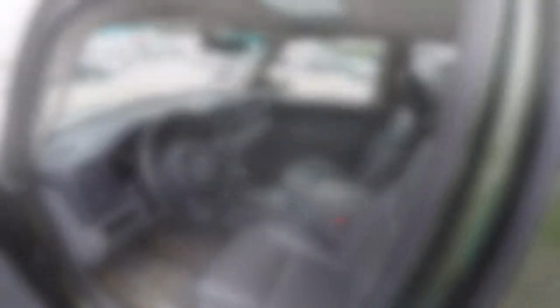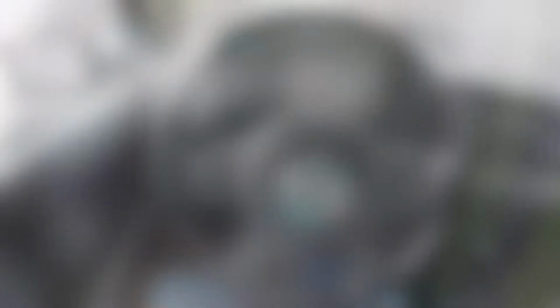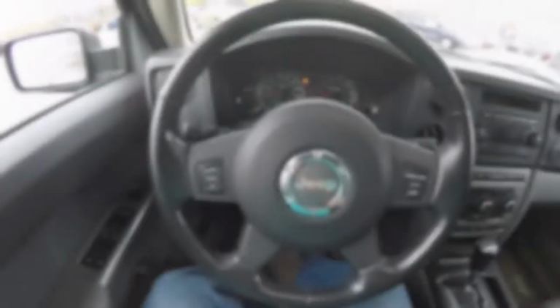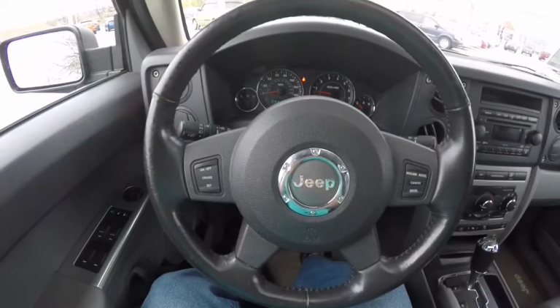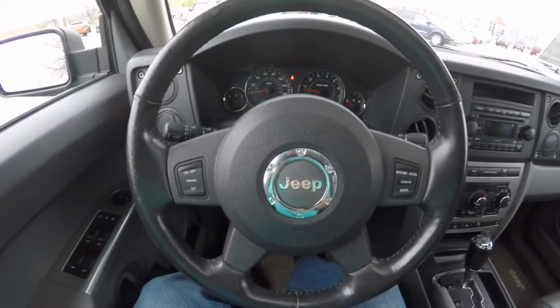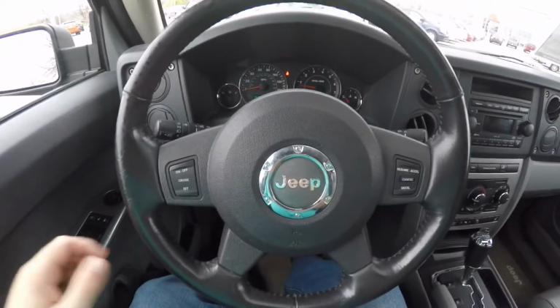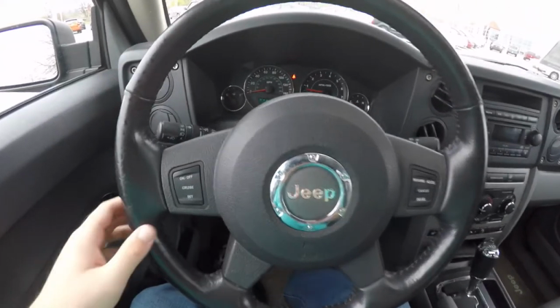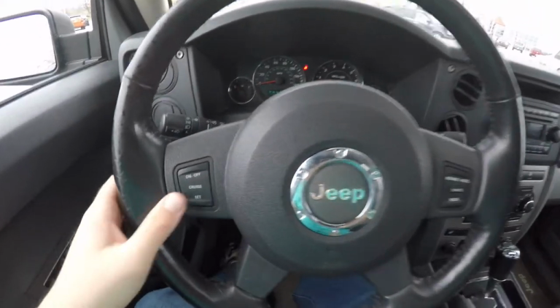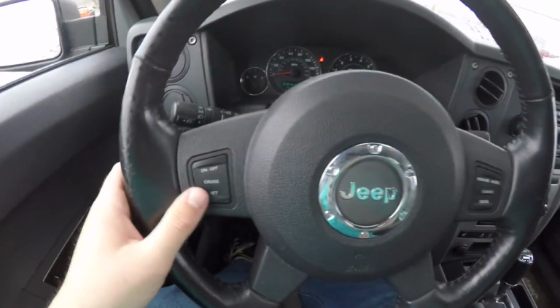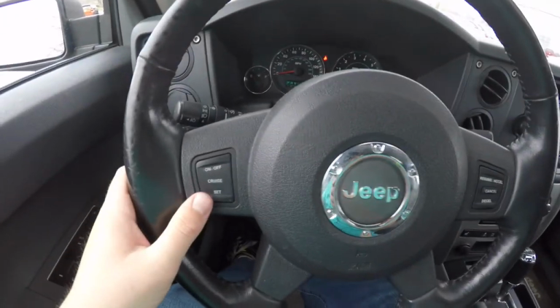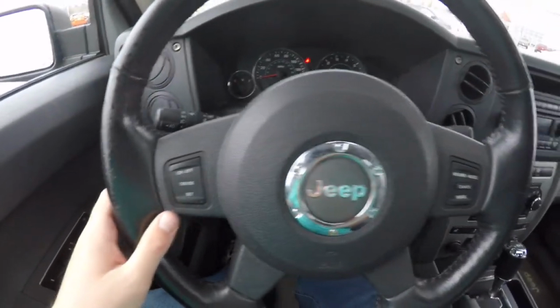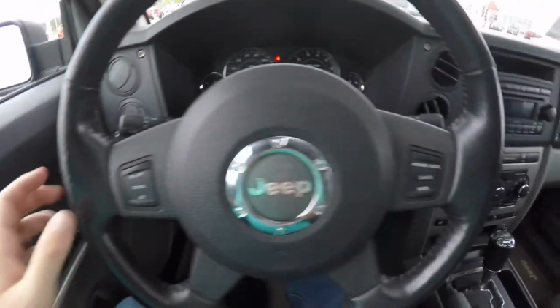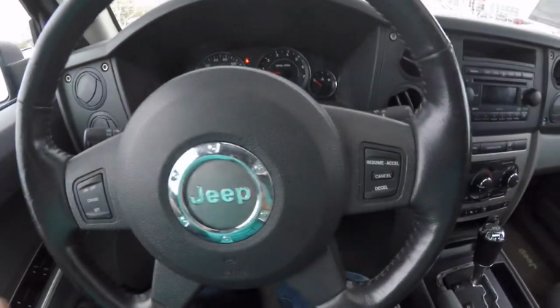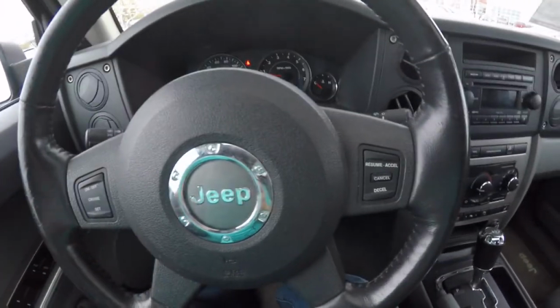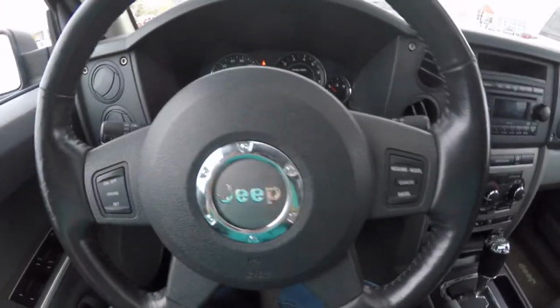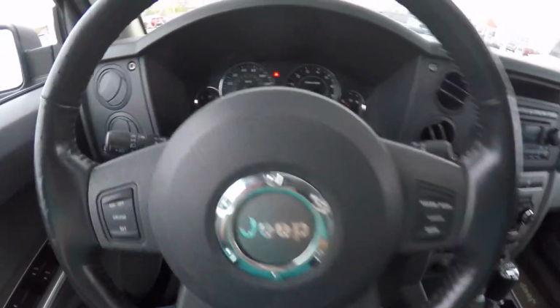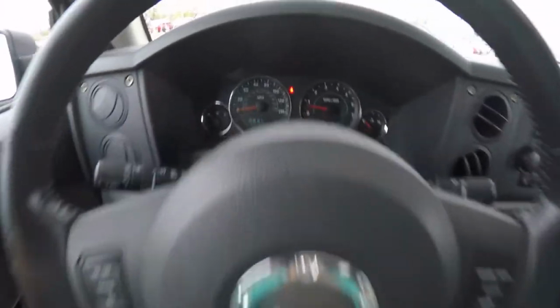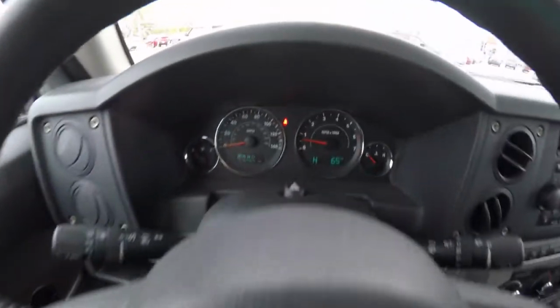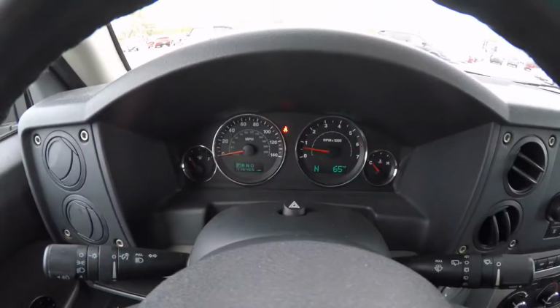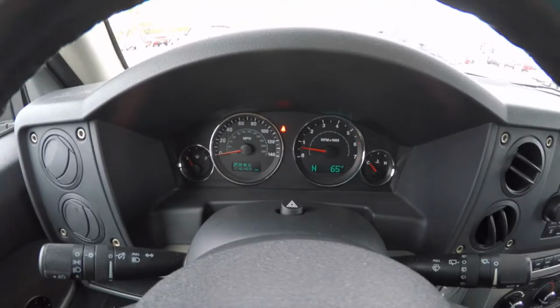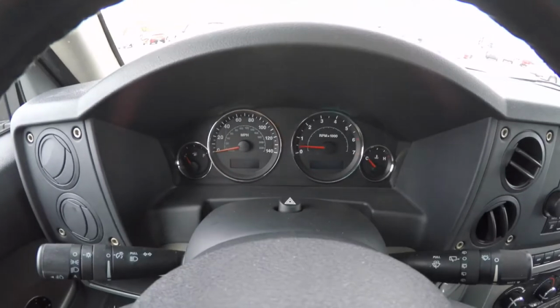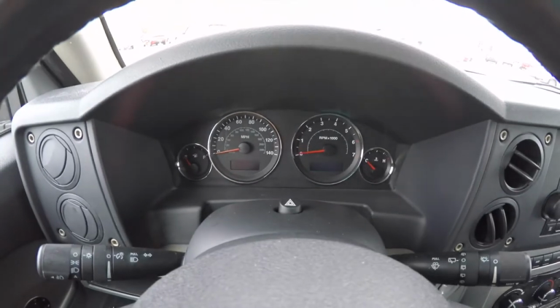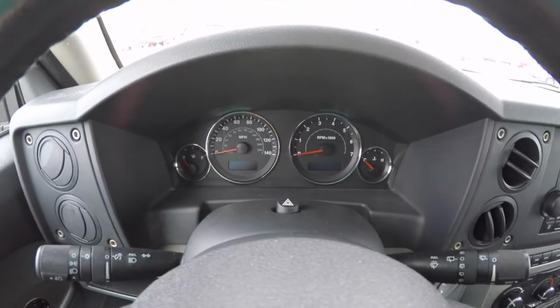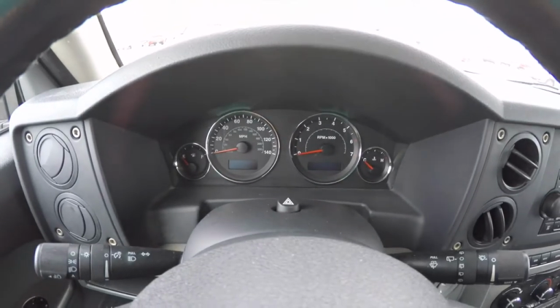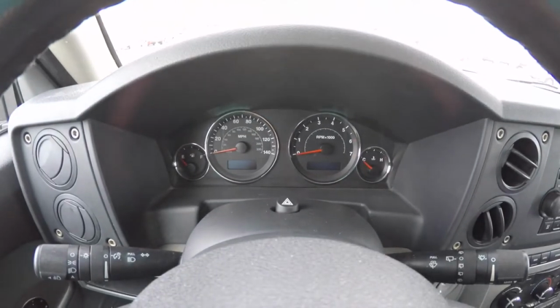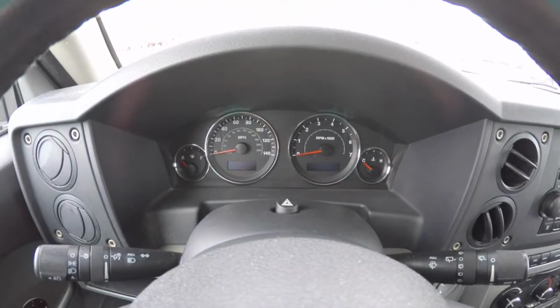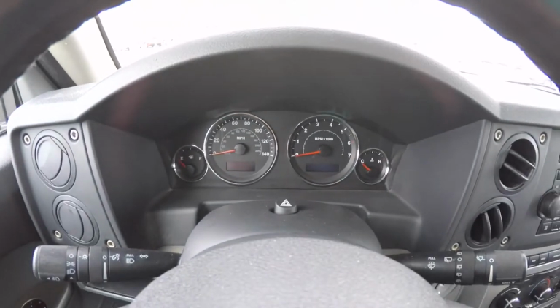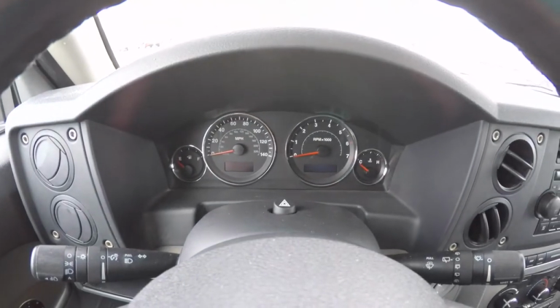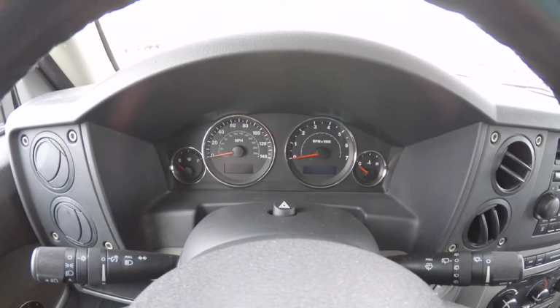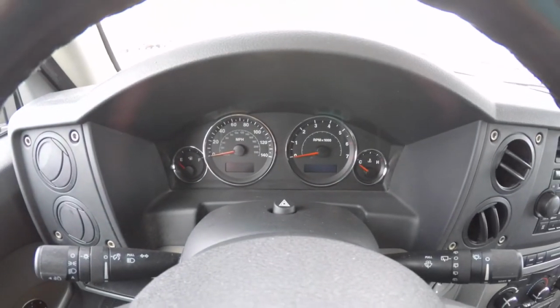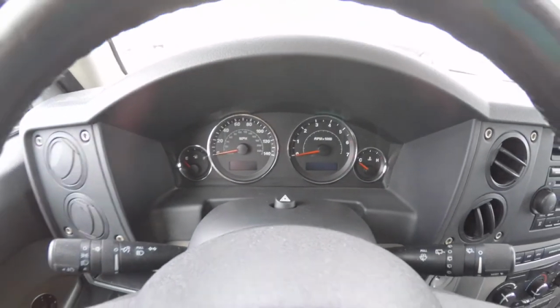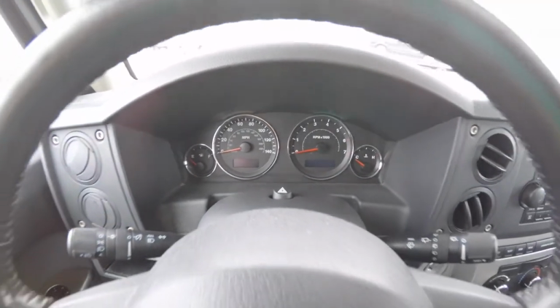Panning through the interior for a little more detail — cruise control switches are on the steering wheel. This vehicle currently has 116,465 miles on it.